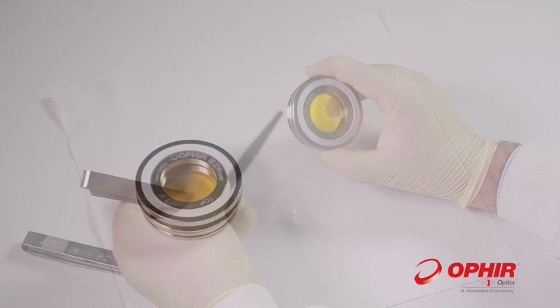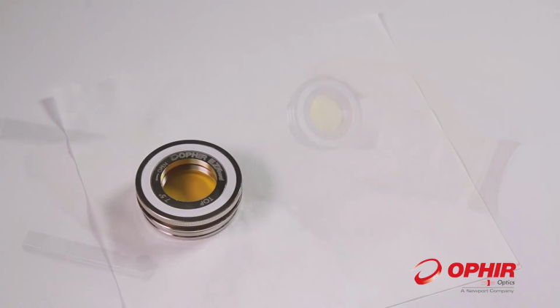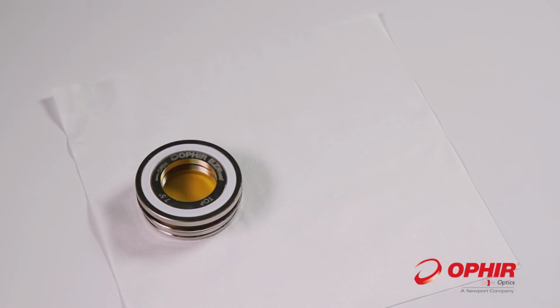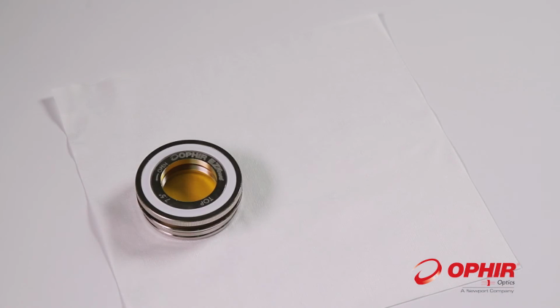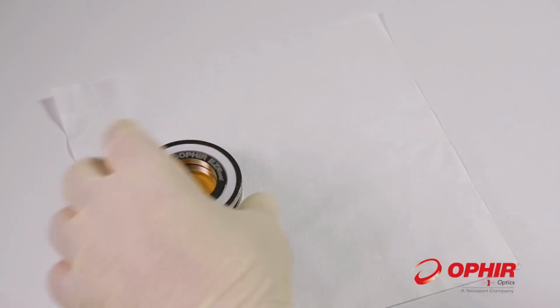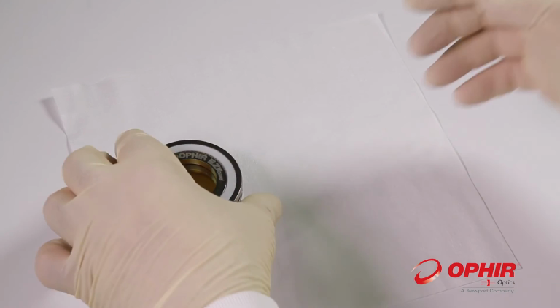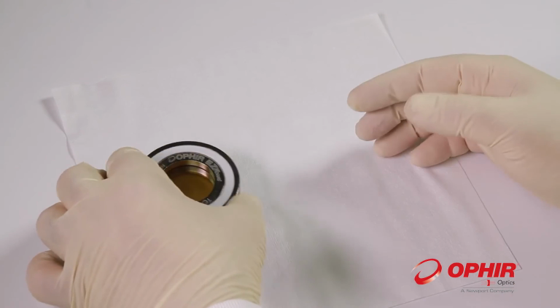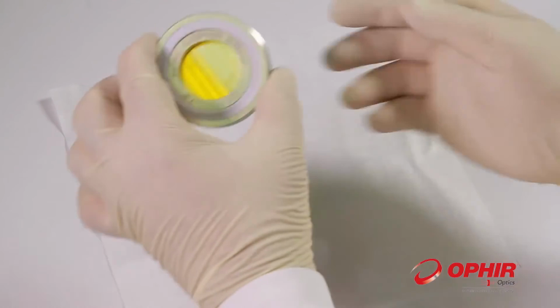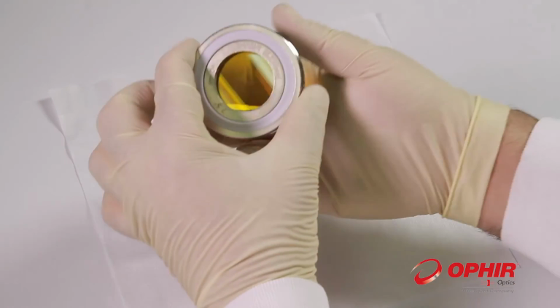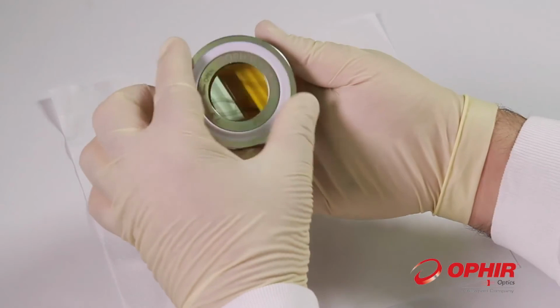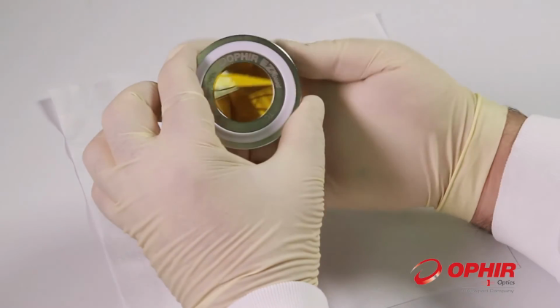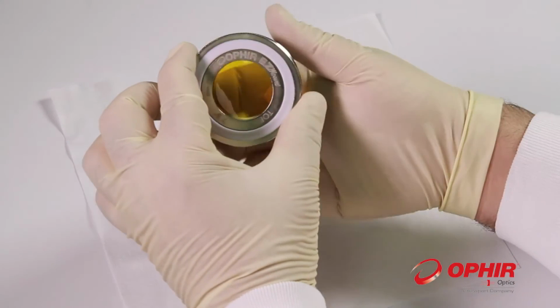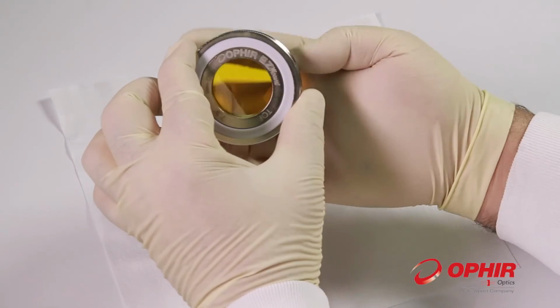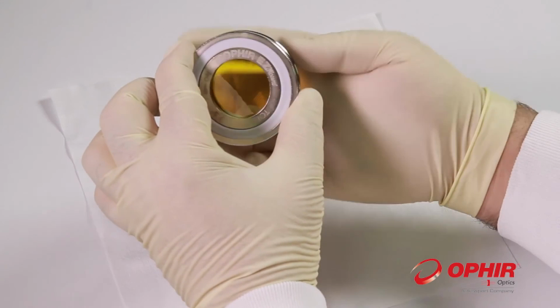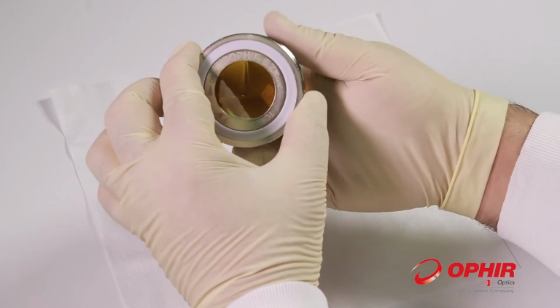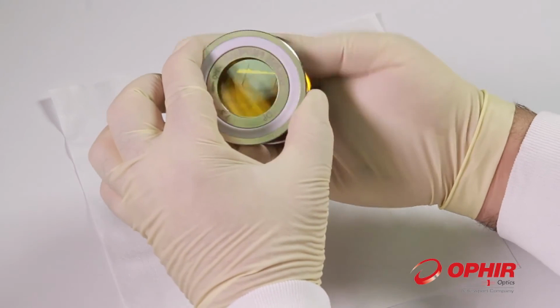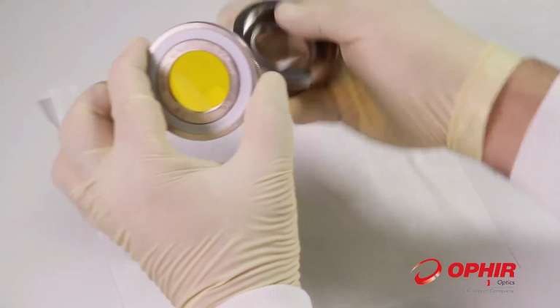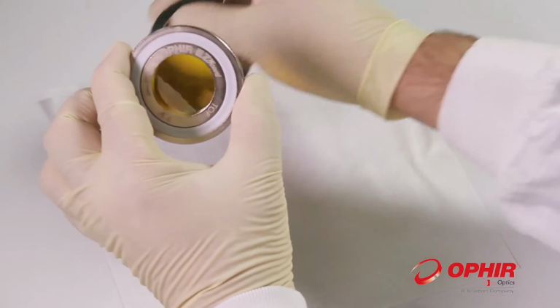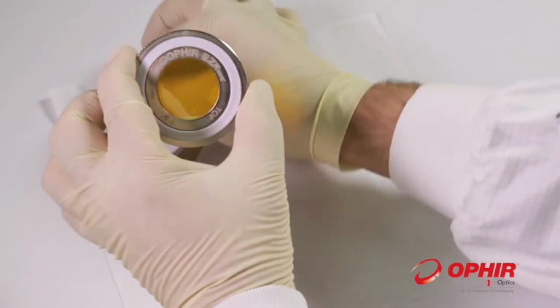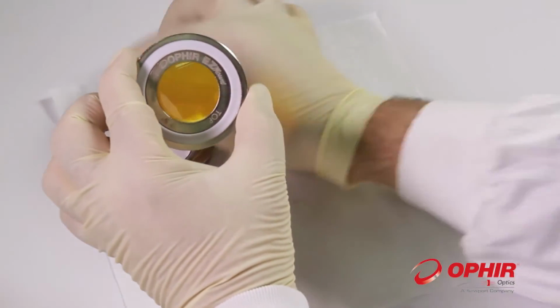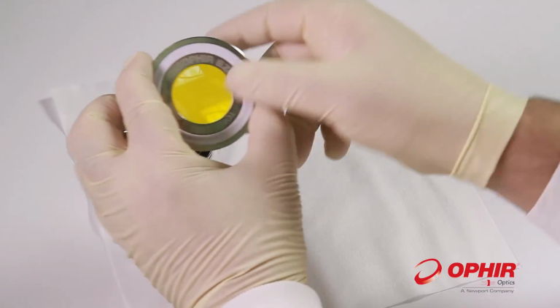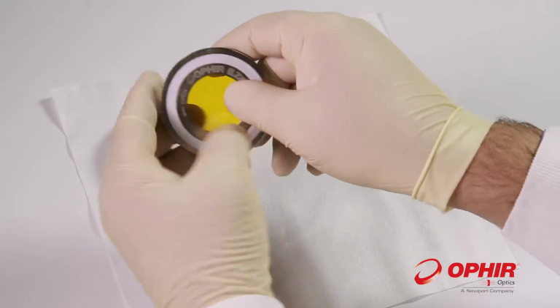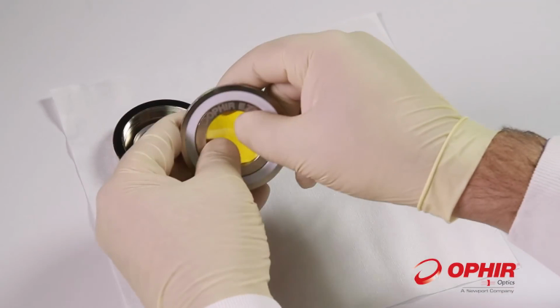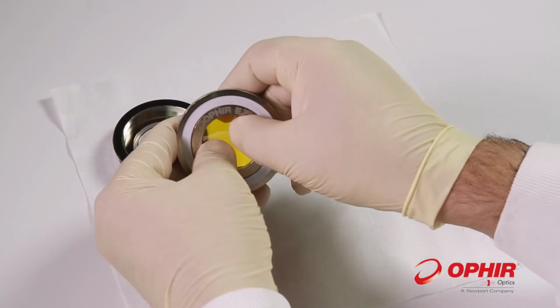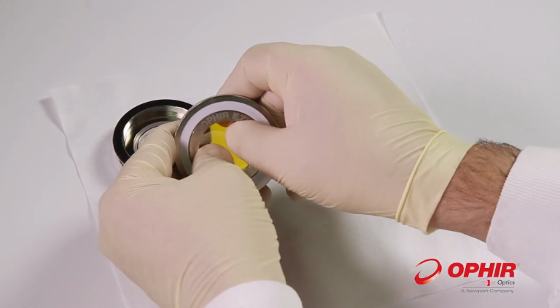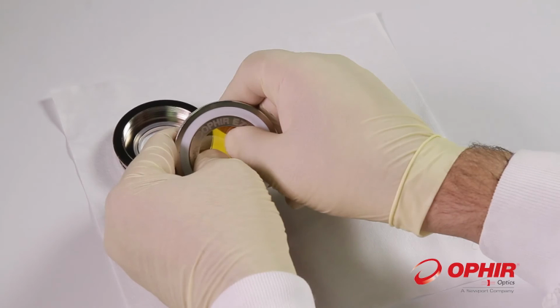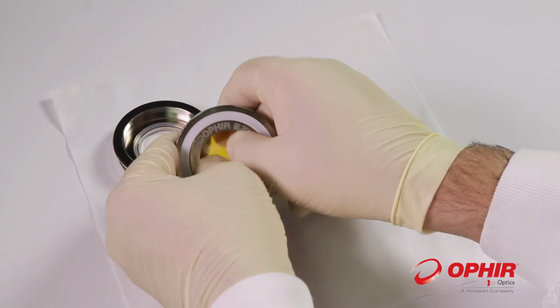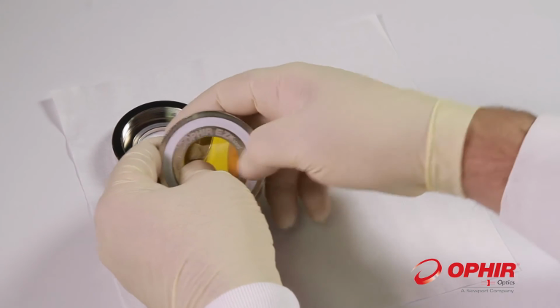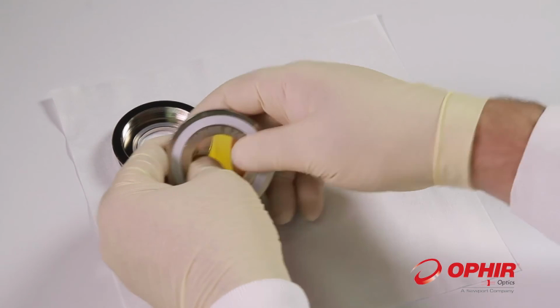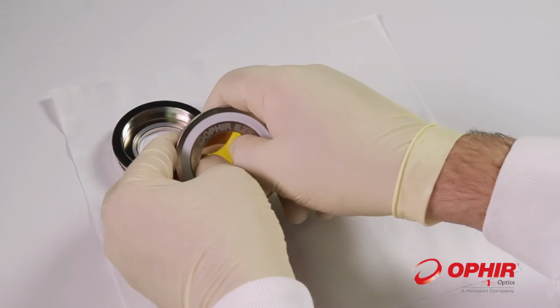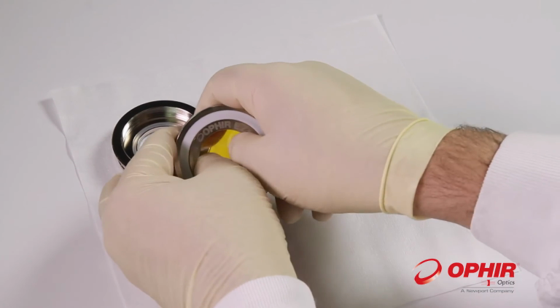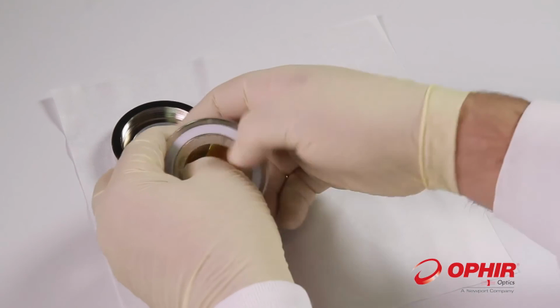In order to take out the lens for replacing it with a new one, unscrew the mount. The lens will now be secured in the top ring of the mount. To remove the lens from the mount, apply pressure on the lens using your thumbs.